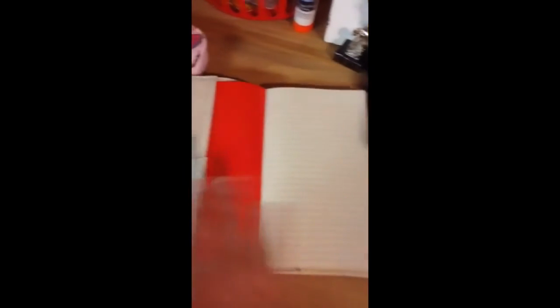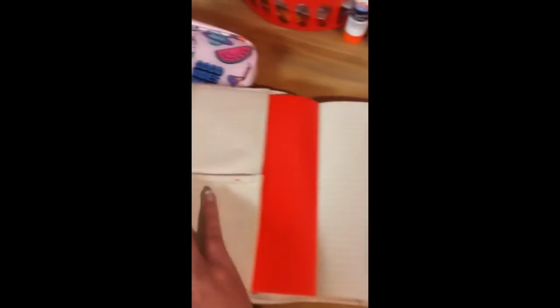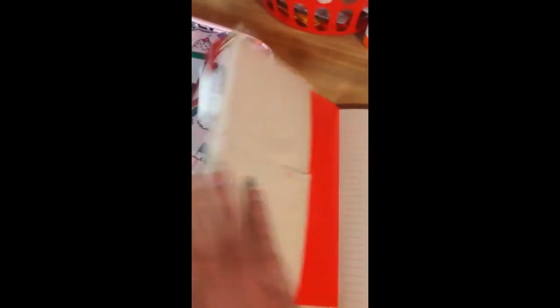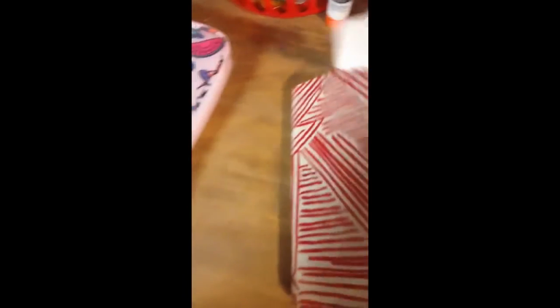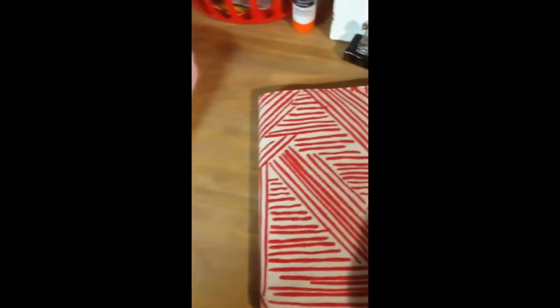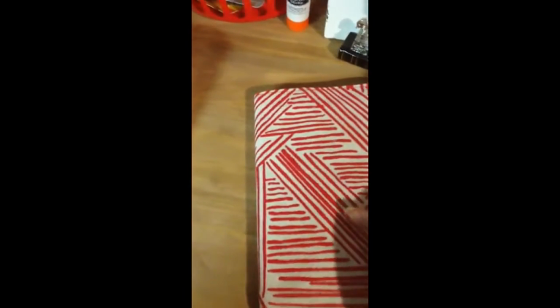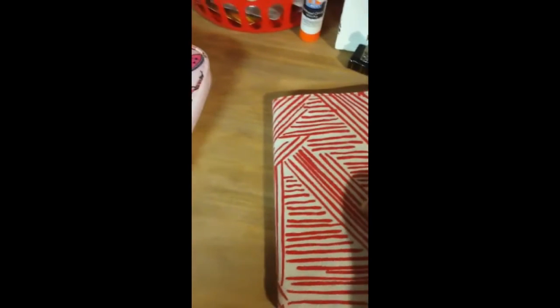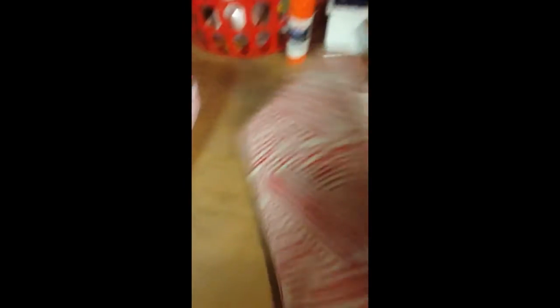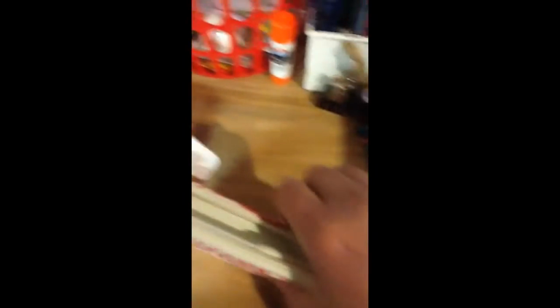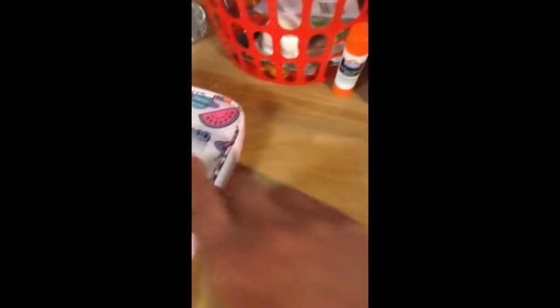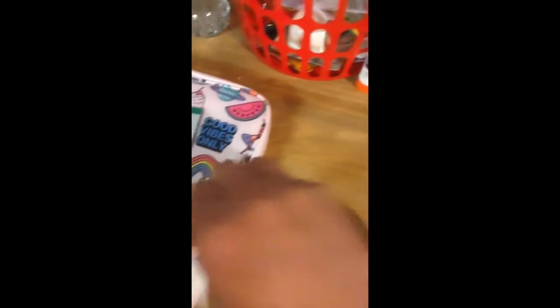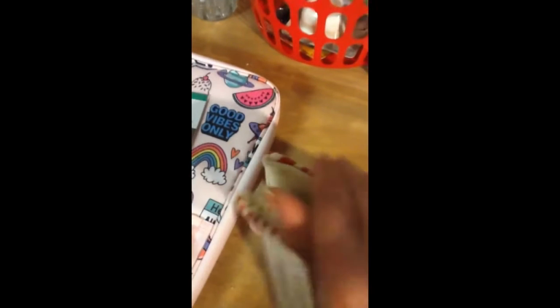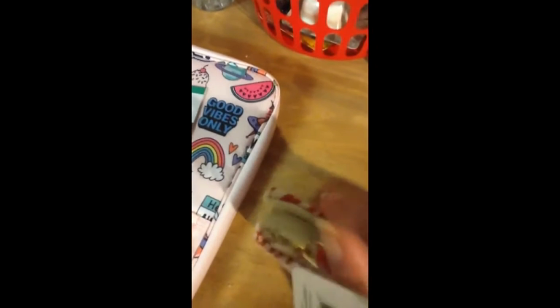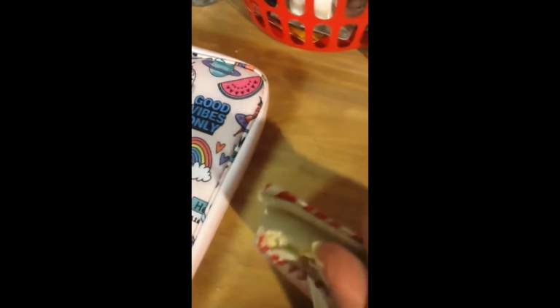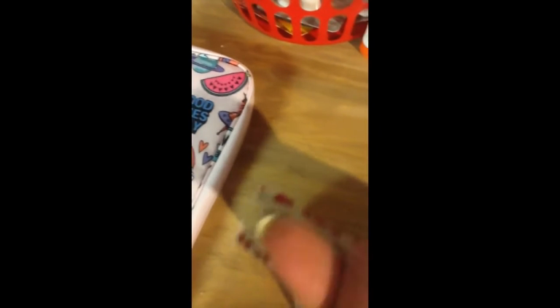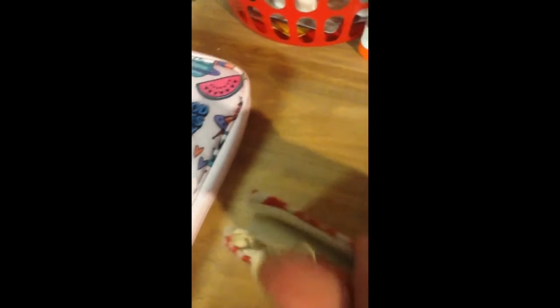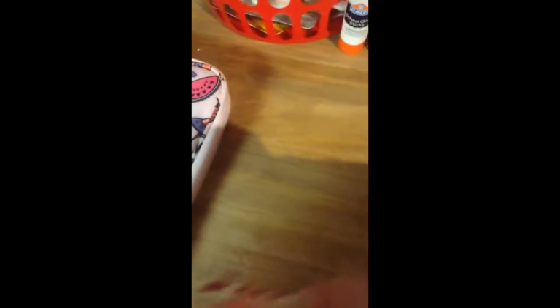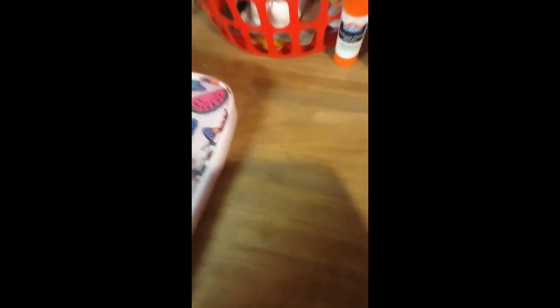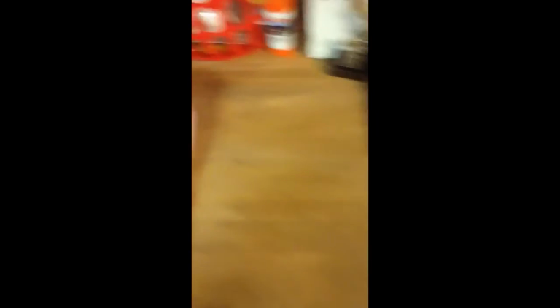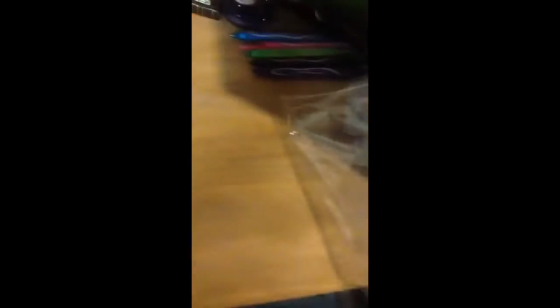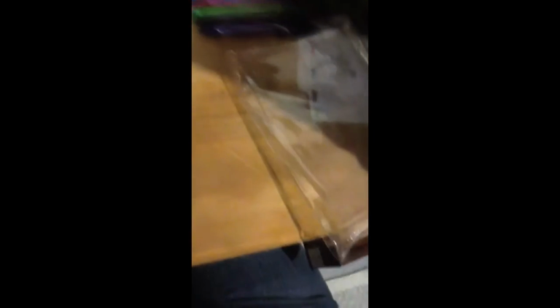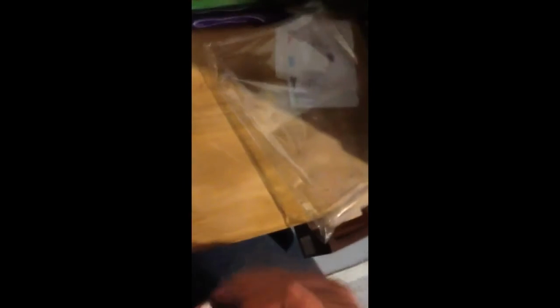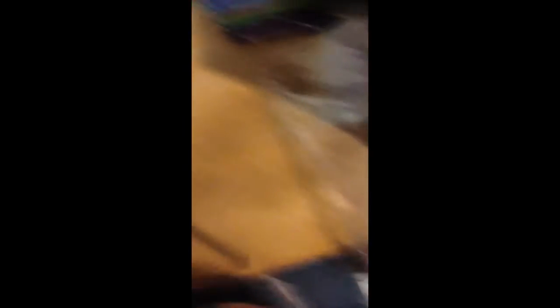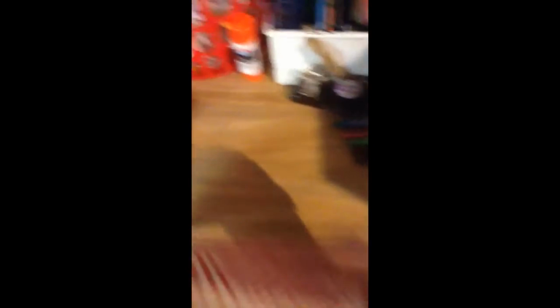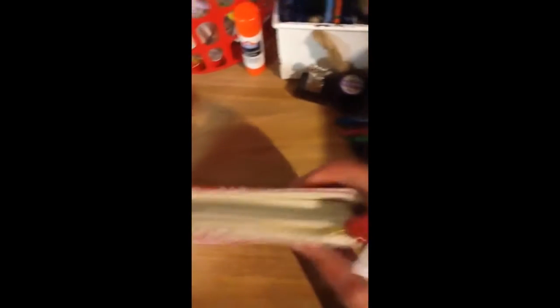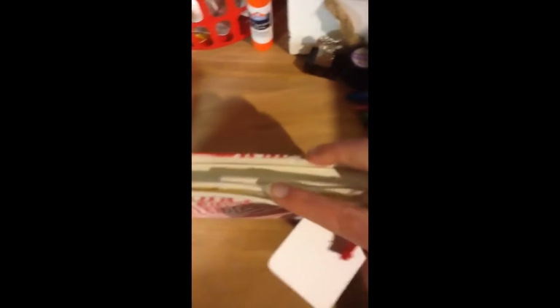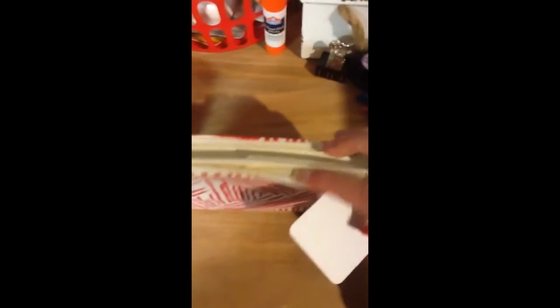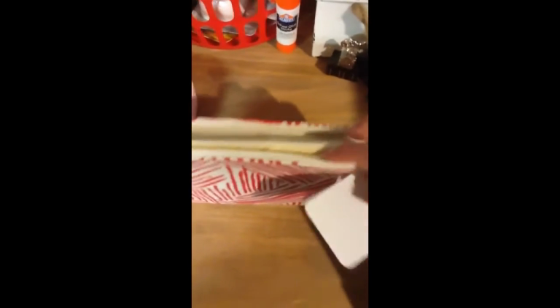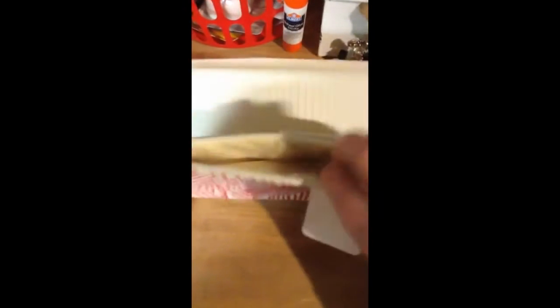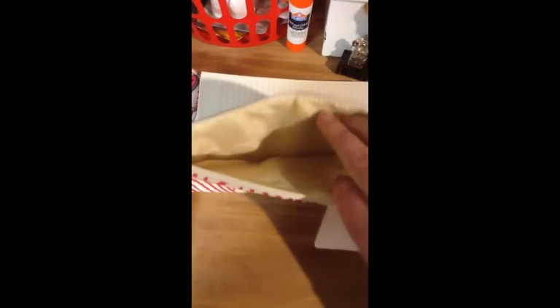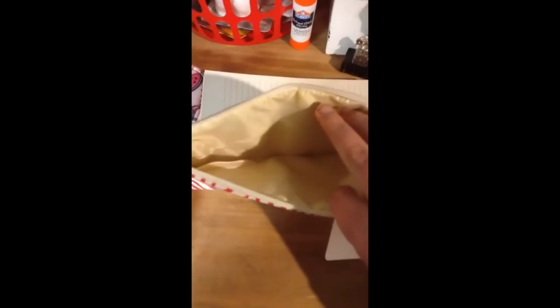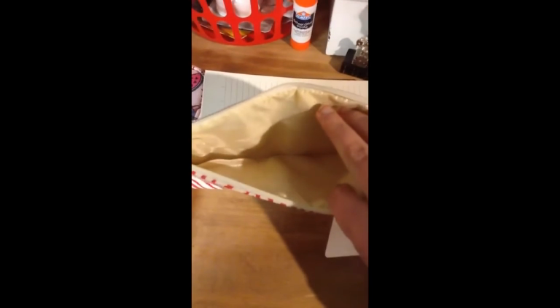And when you close it up and look on the side, and when you open up the side part, it is a pencil case. Ta-da!